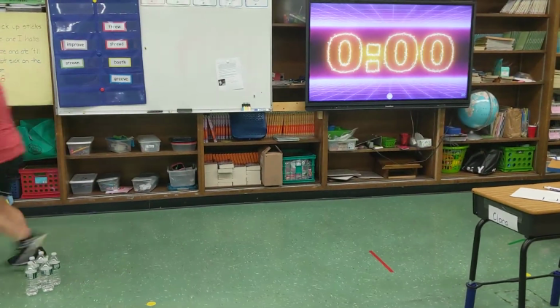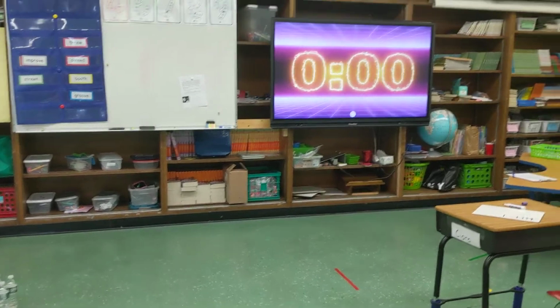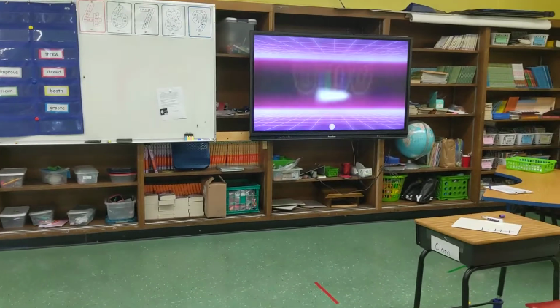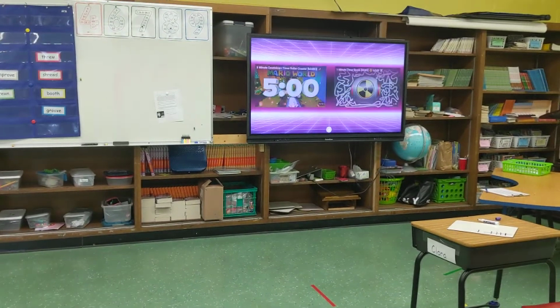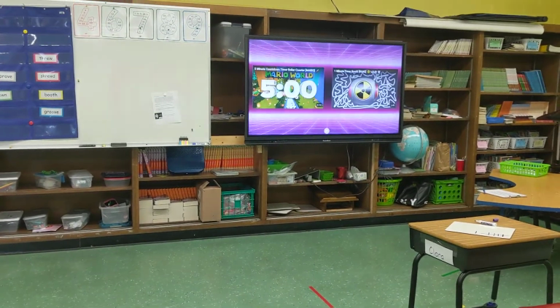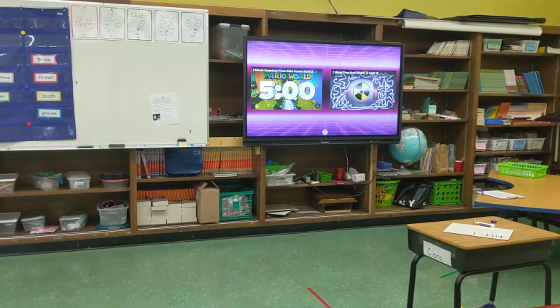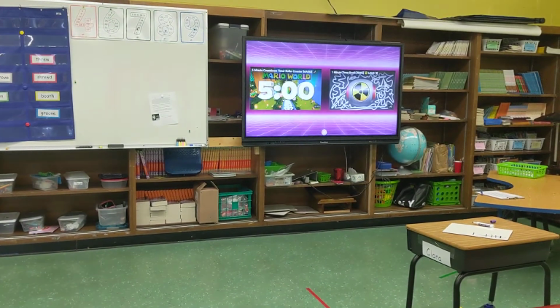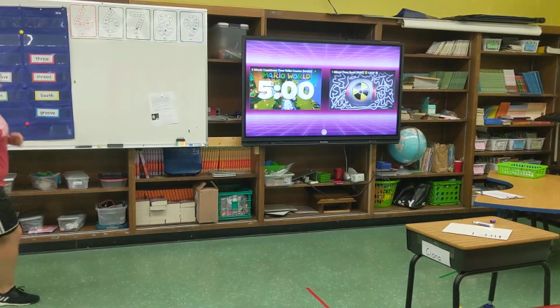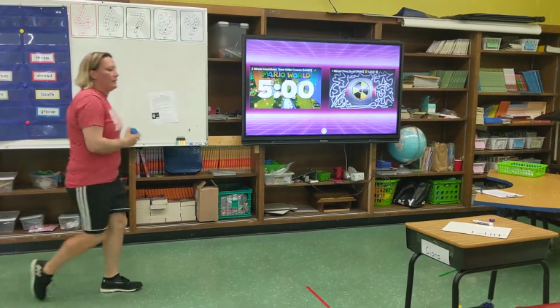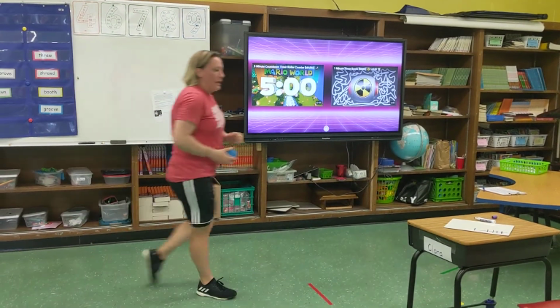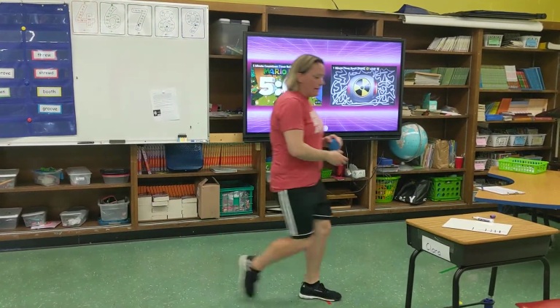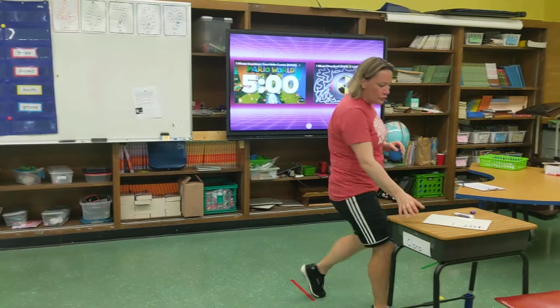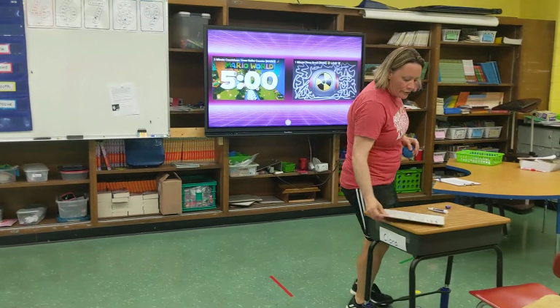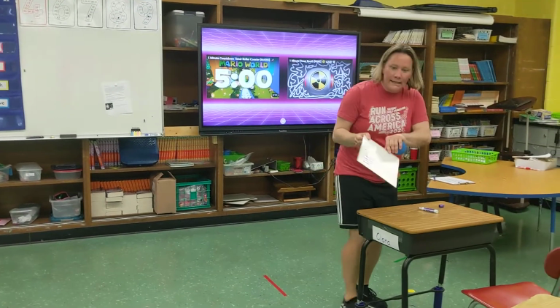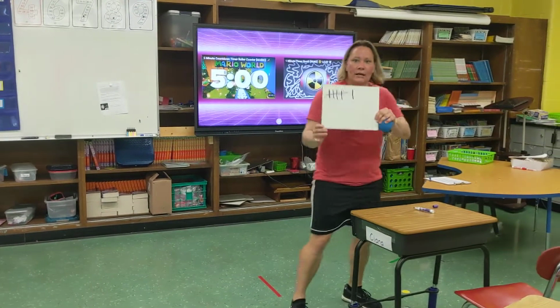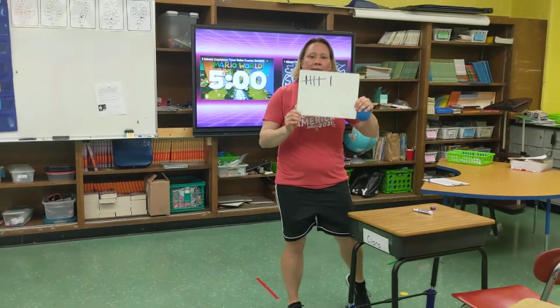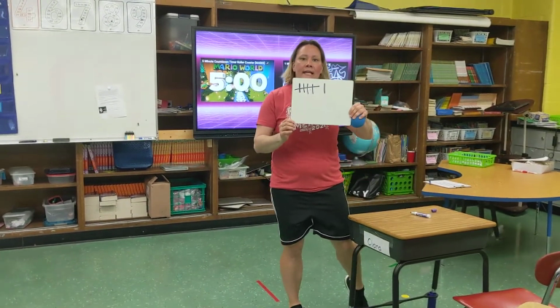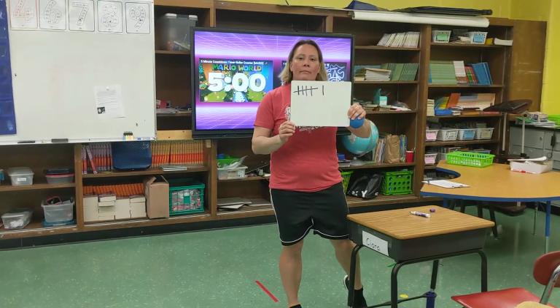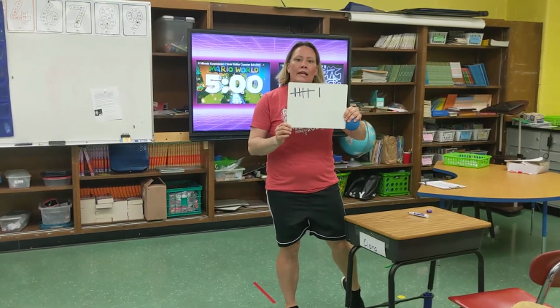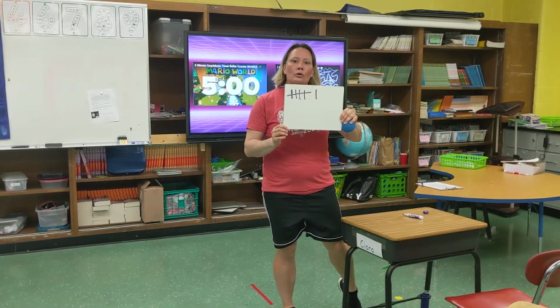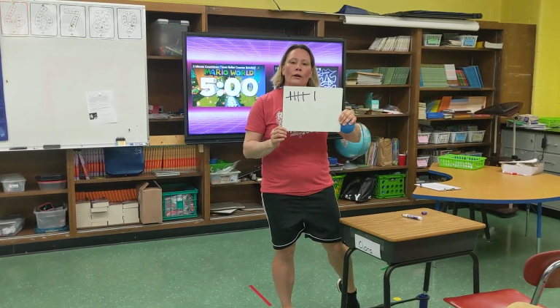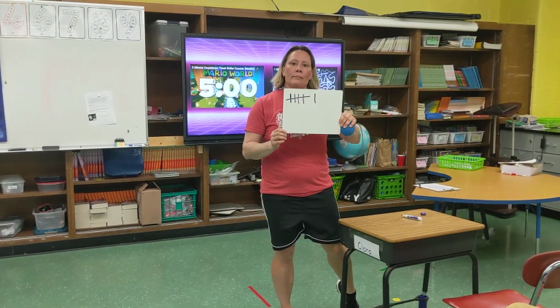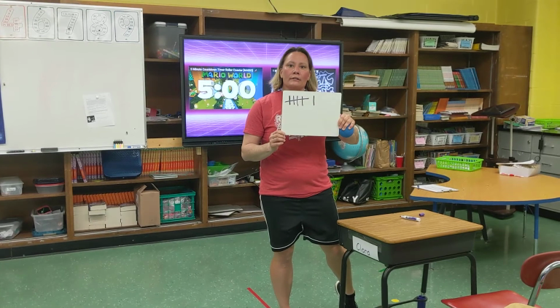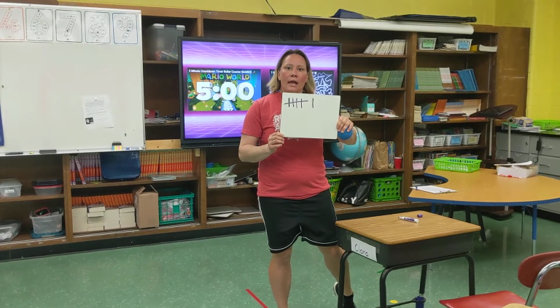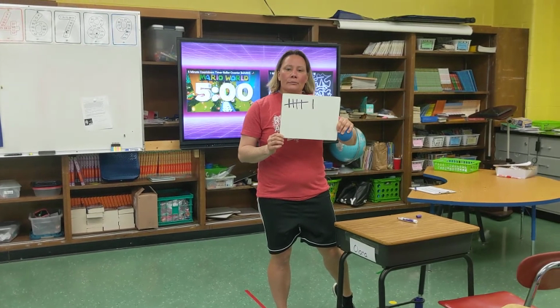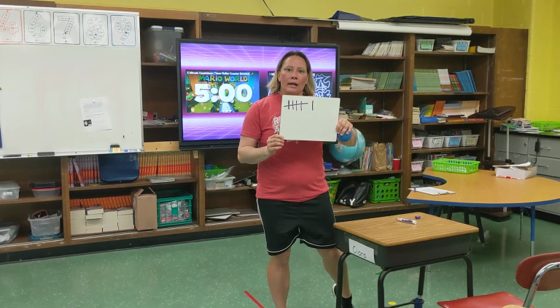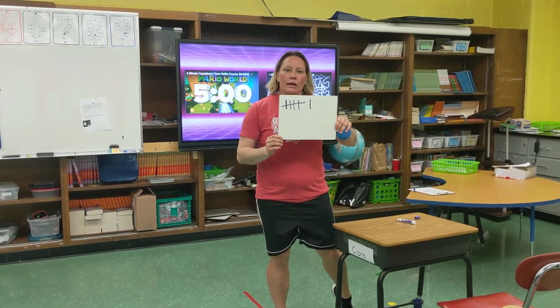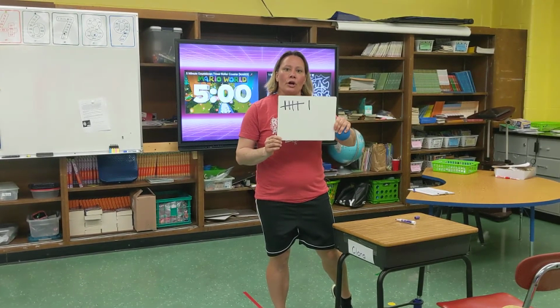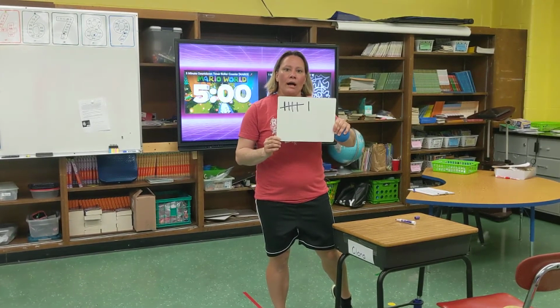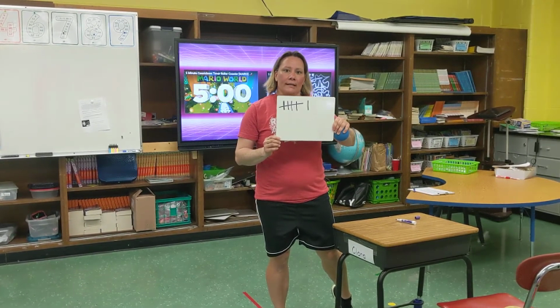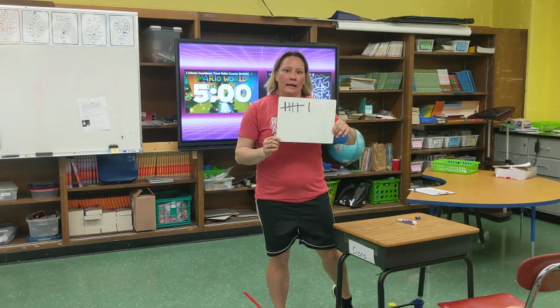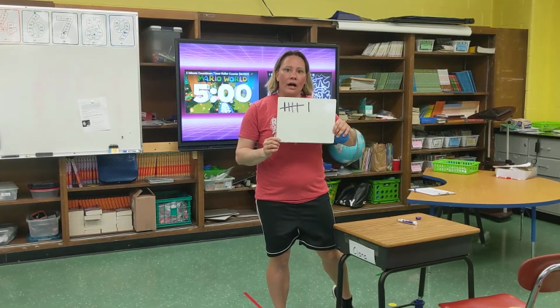And my total score for today is a six. I'm going to put that in the Google form so that Miss Juhelski, Mr. Potter, and Mr. Harrison know how I did. Have fun! Bye-bye.